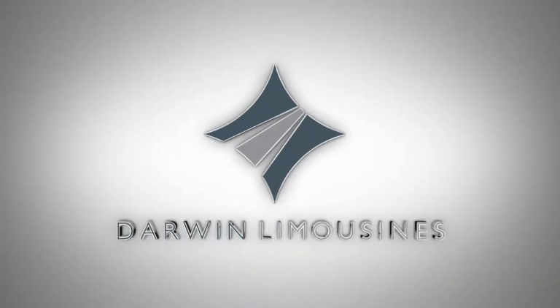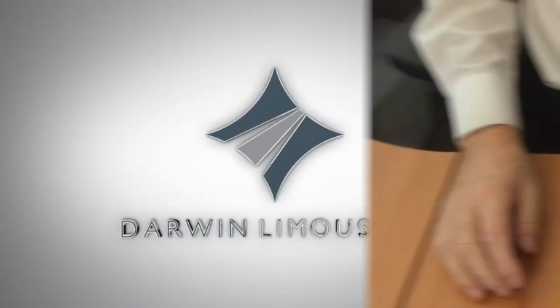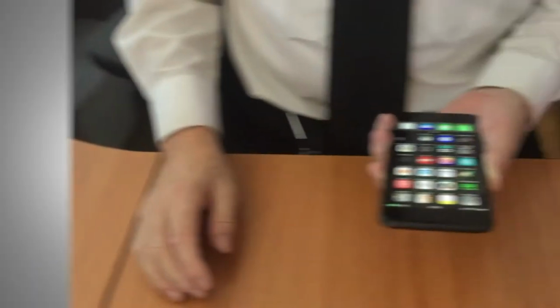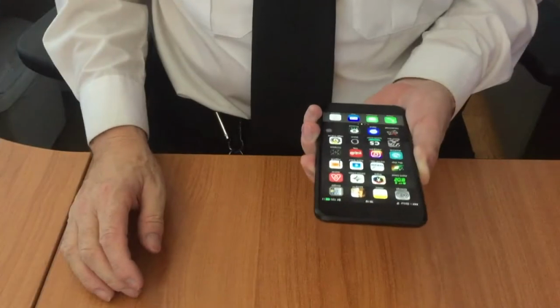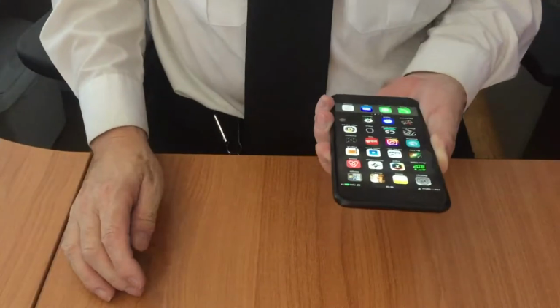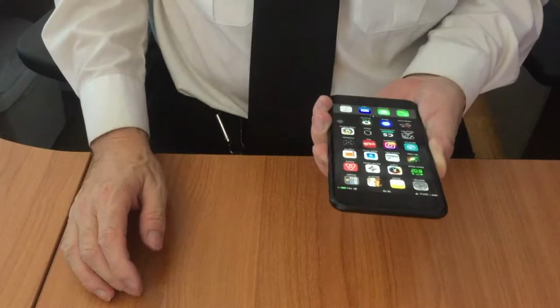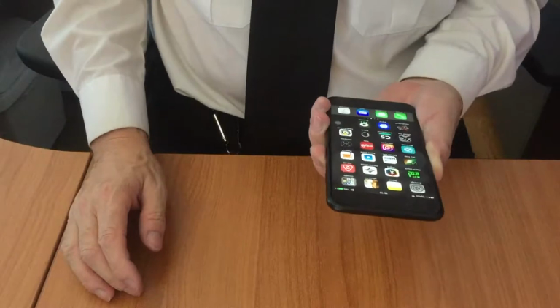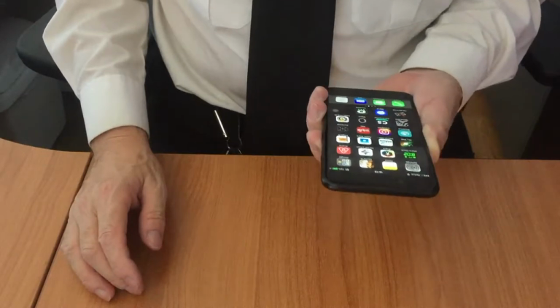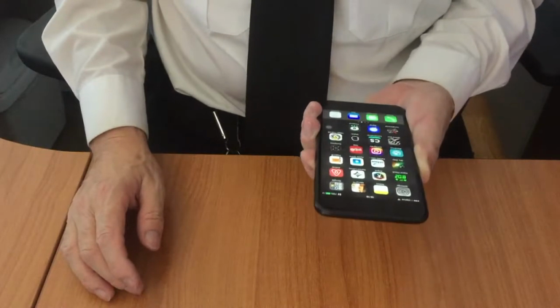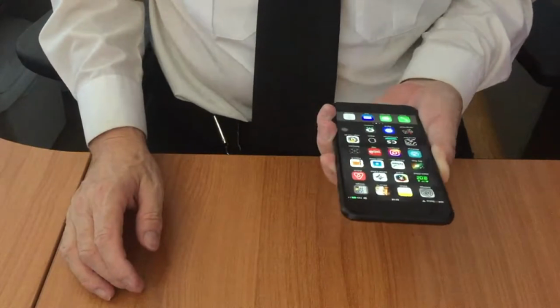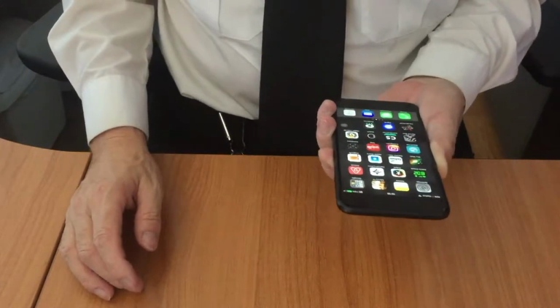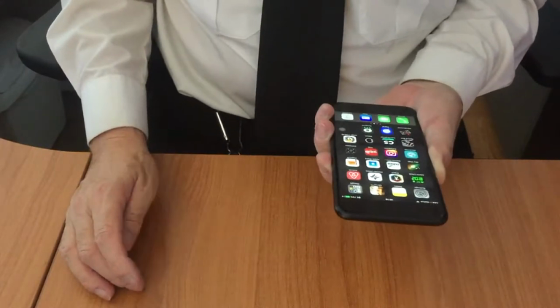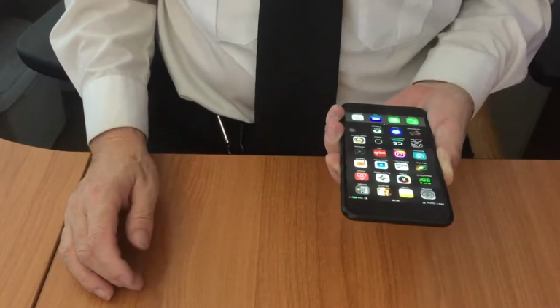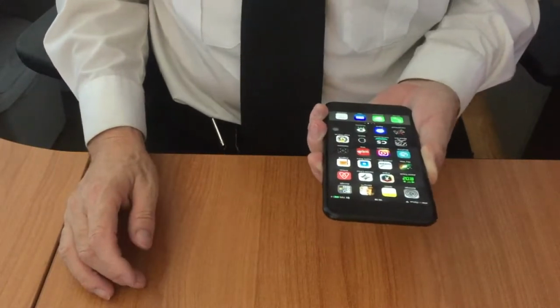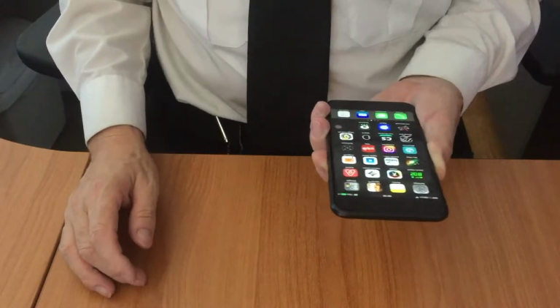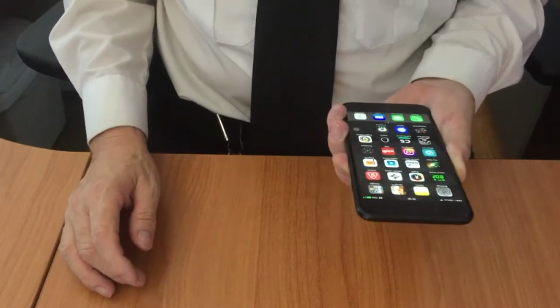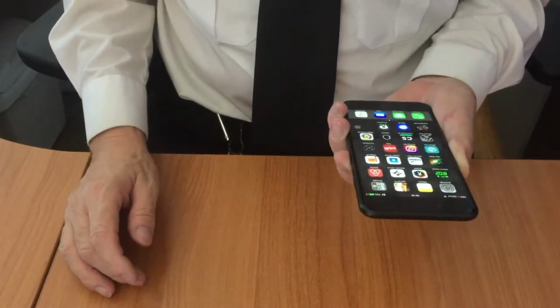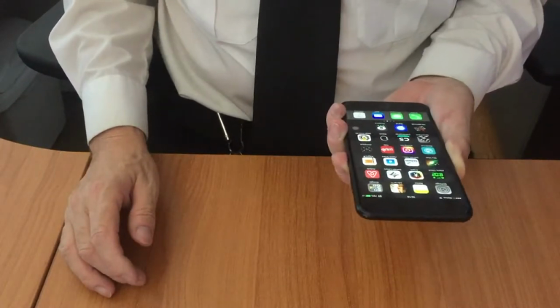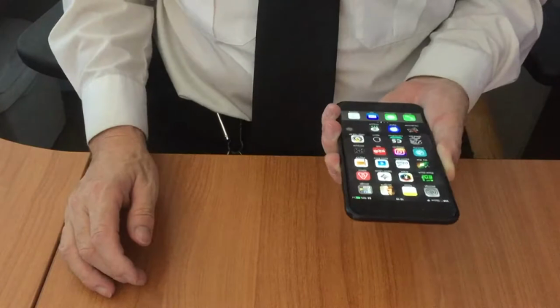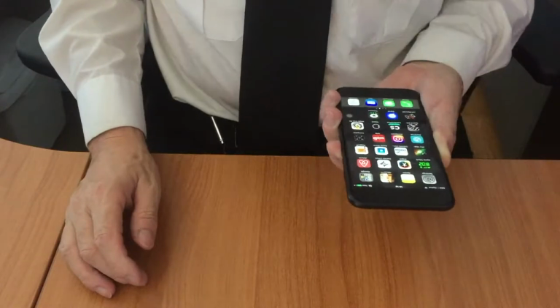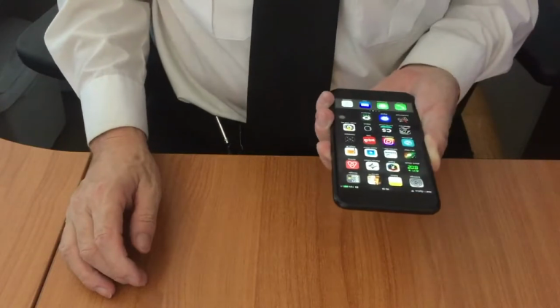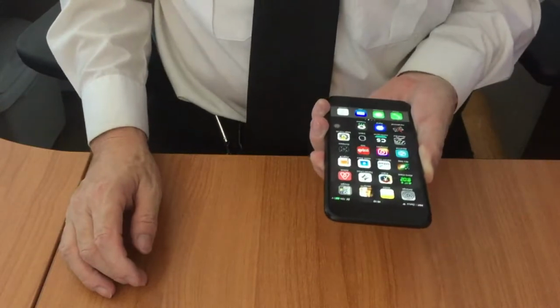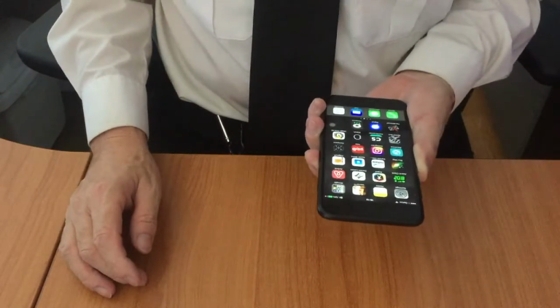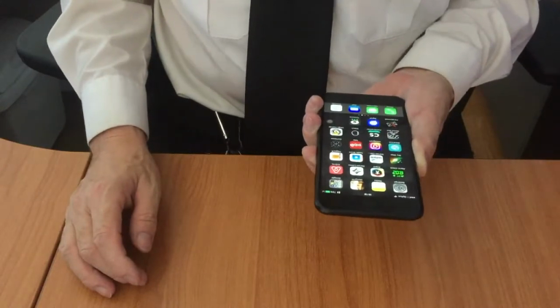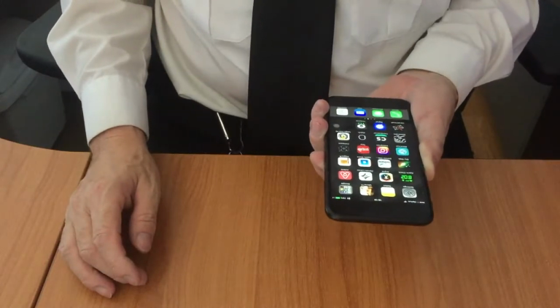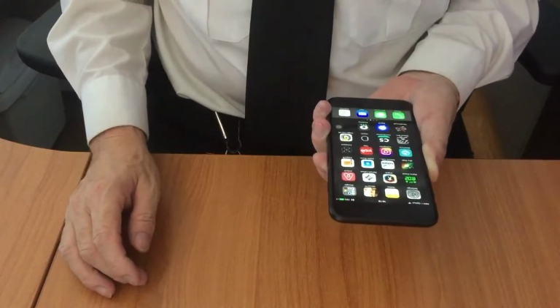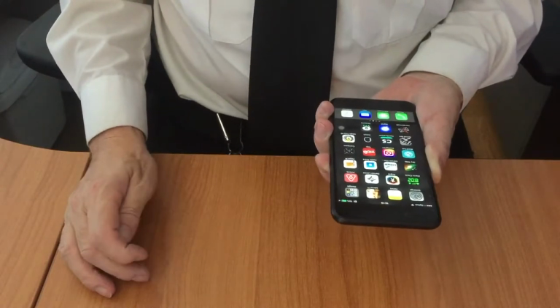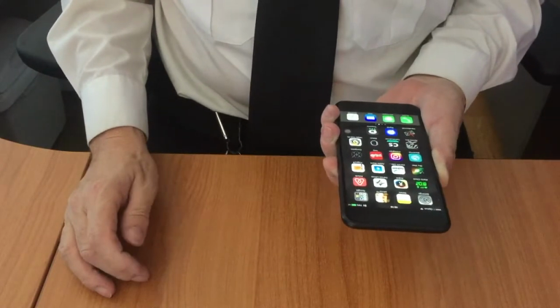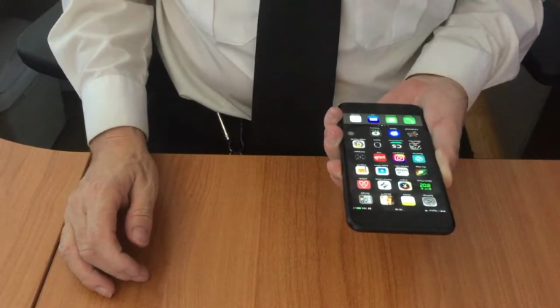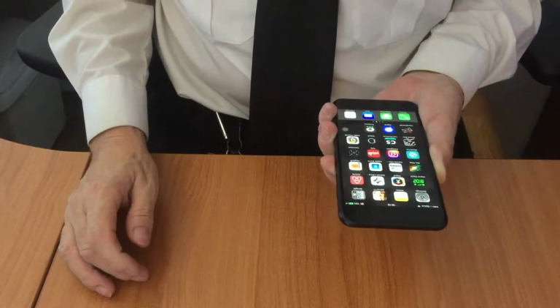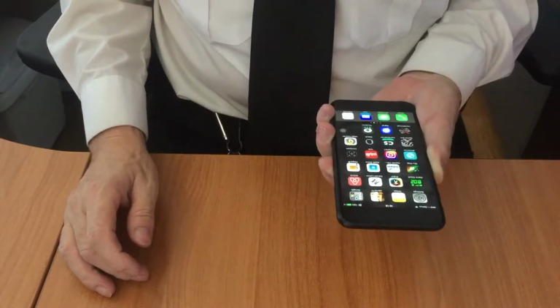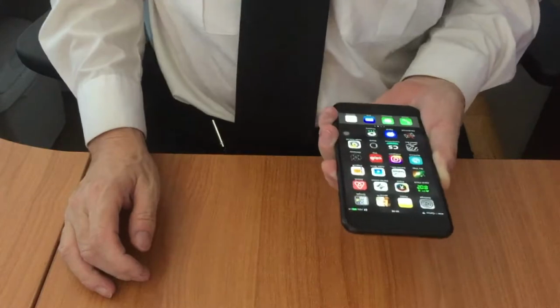Hi guys, as you know I'm always on the forefront of technology, and now I've found an application where you can generate your own business cards inside the telephone.